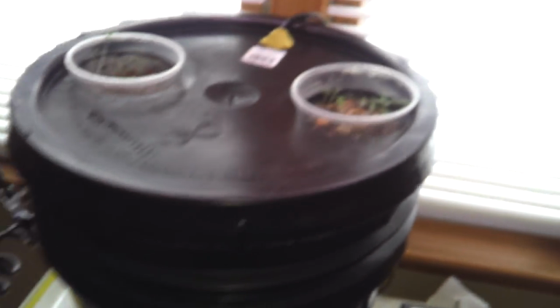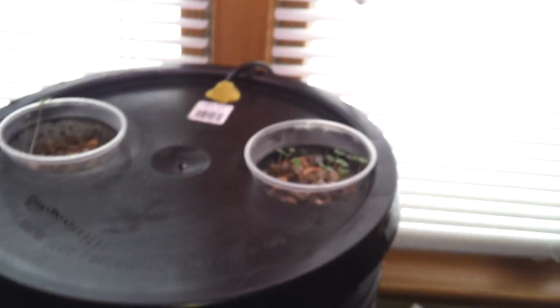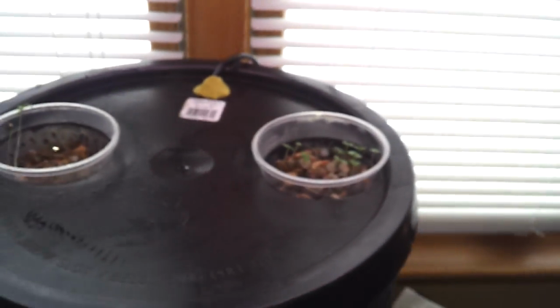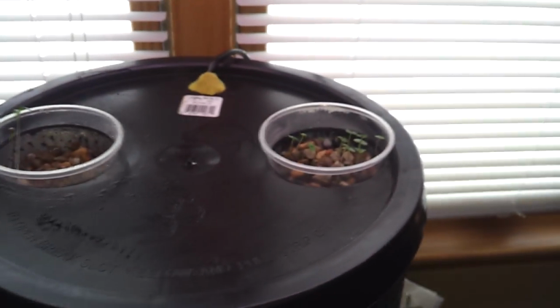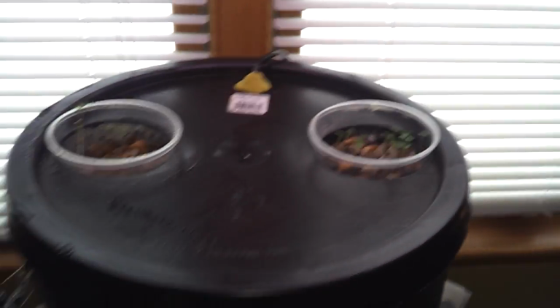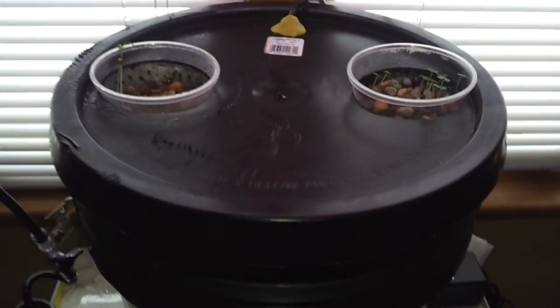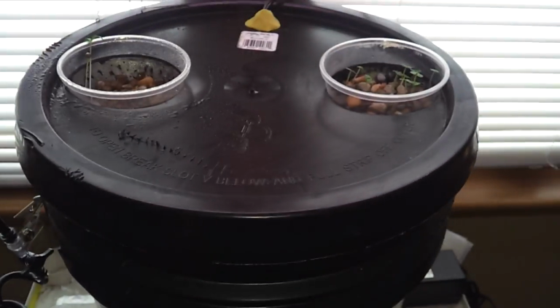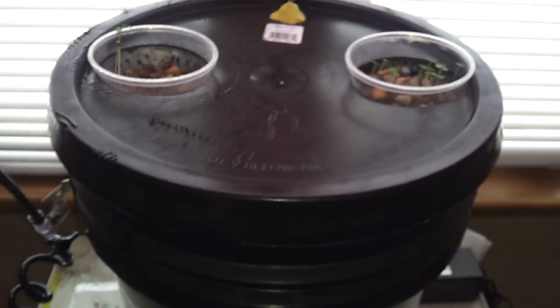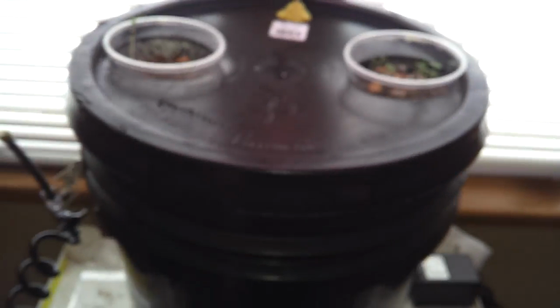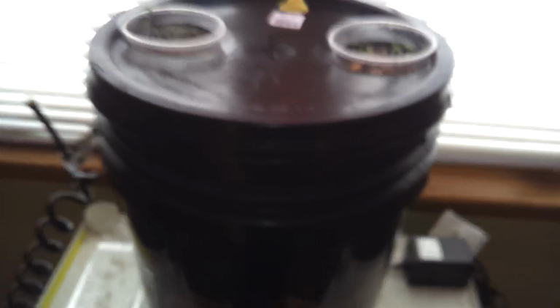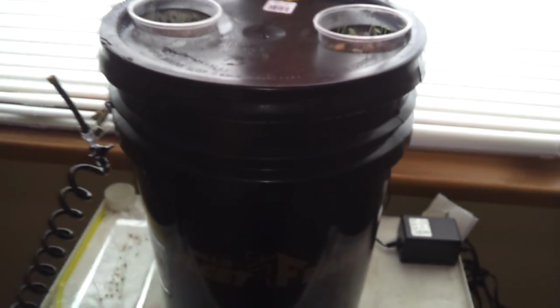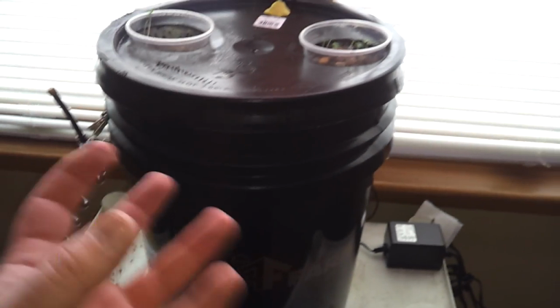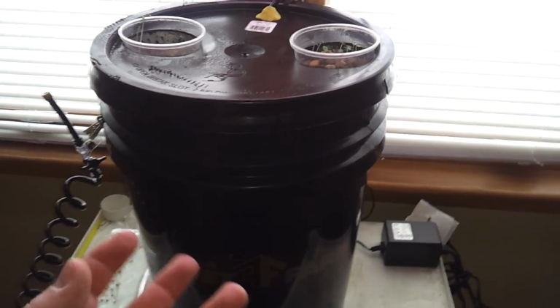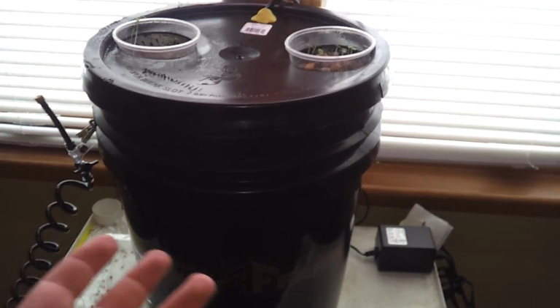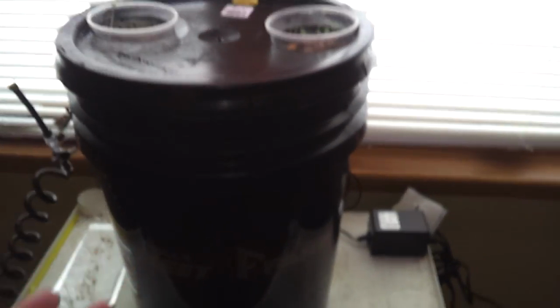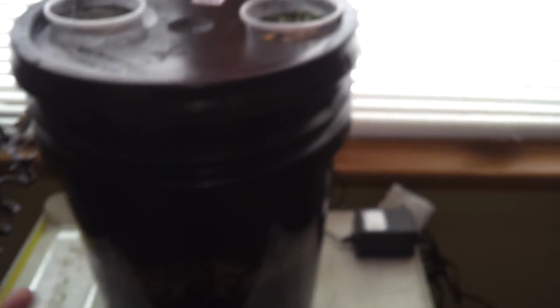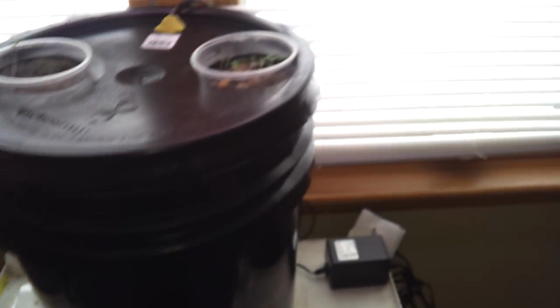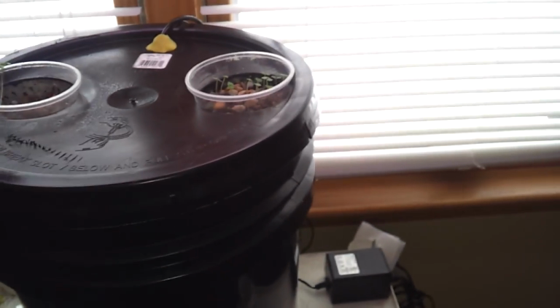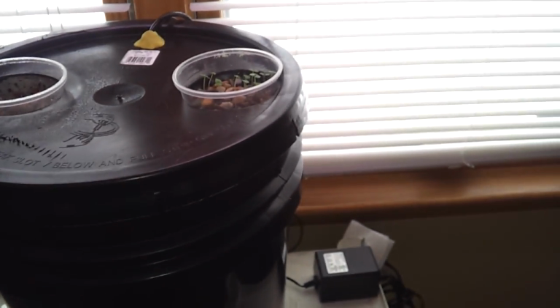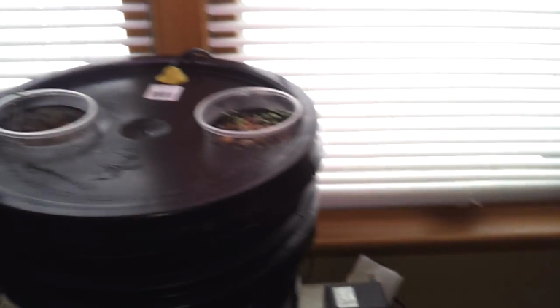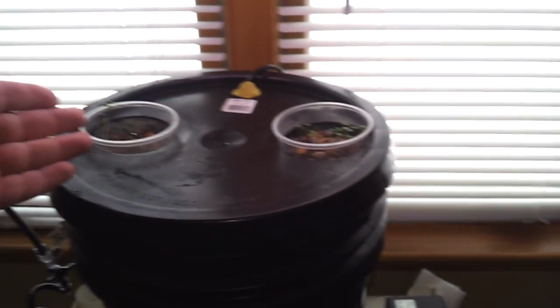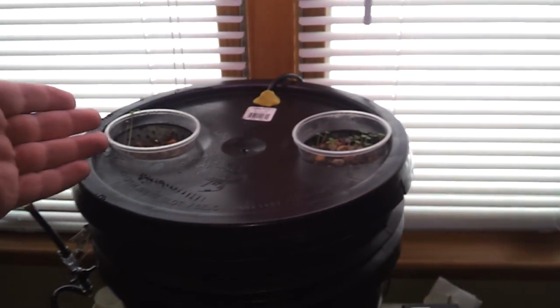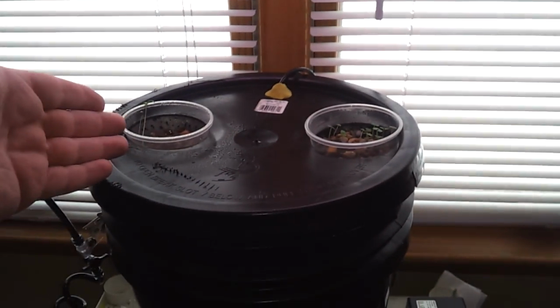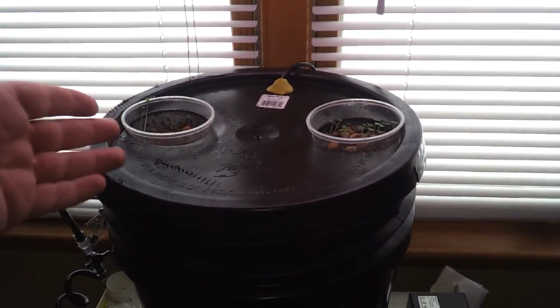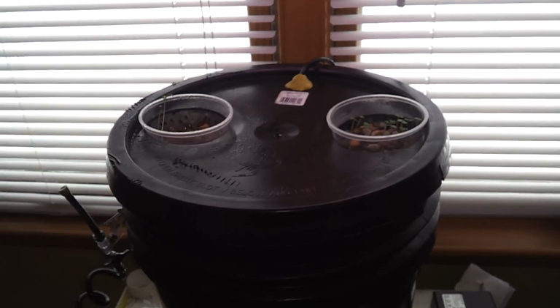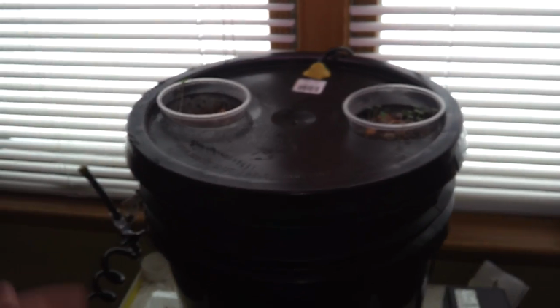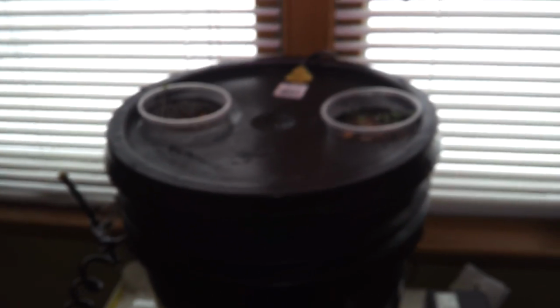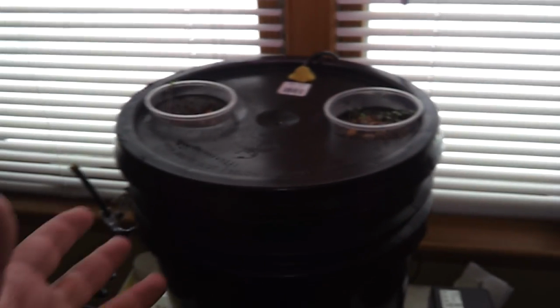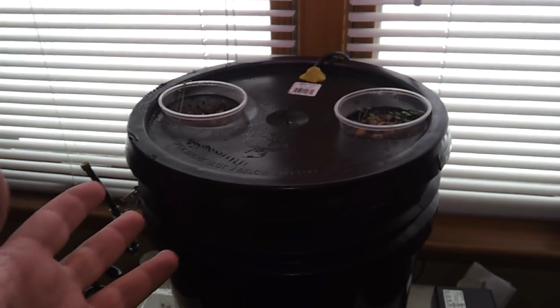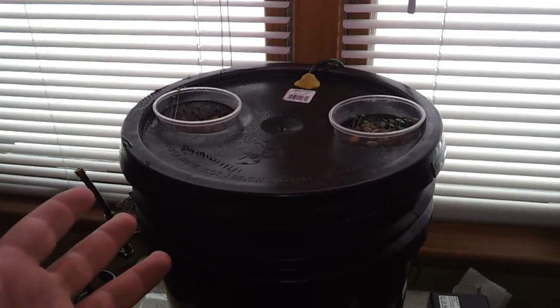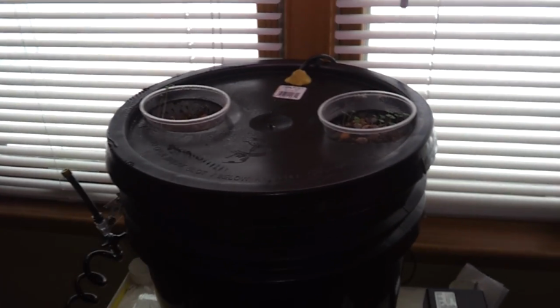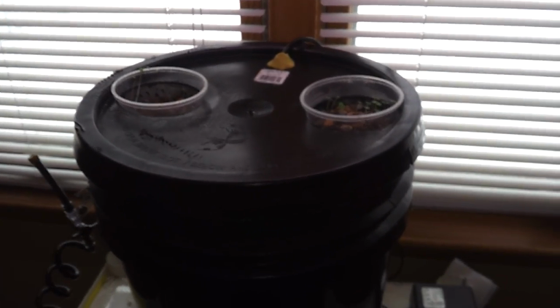And then the atomizer fogs the nutrient water into the net pots. It's forced in by the air pump.